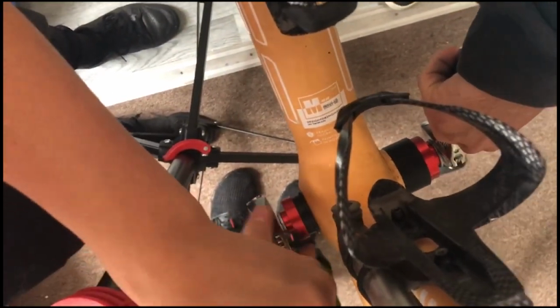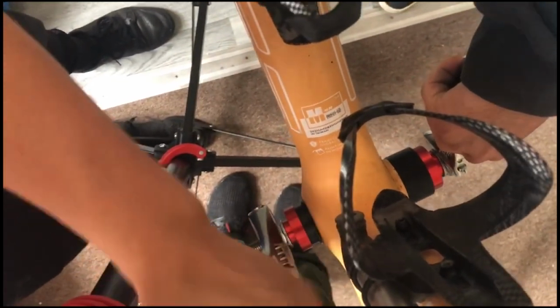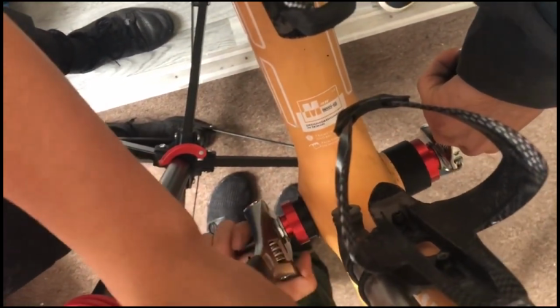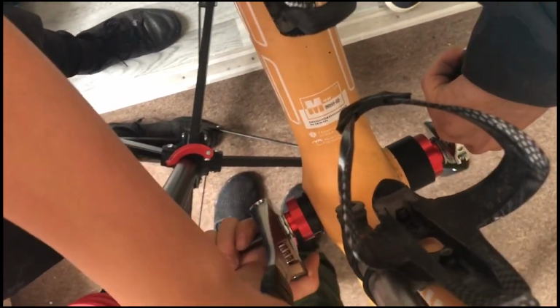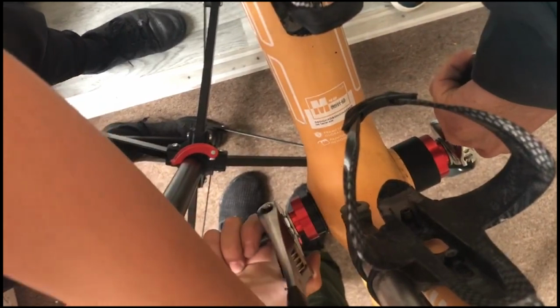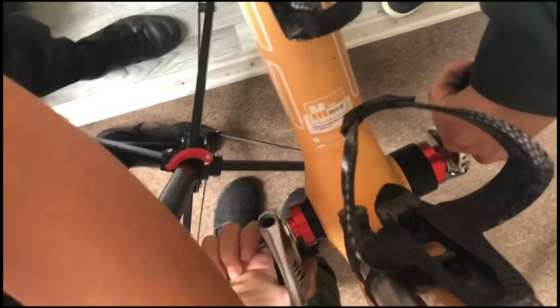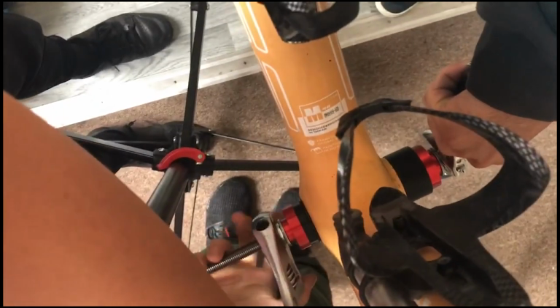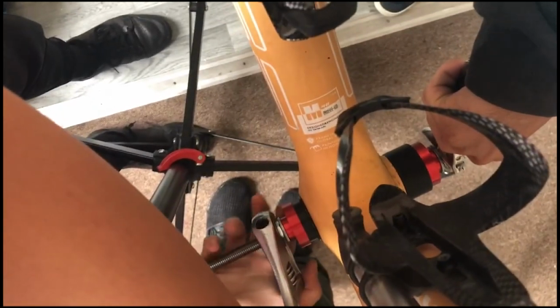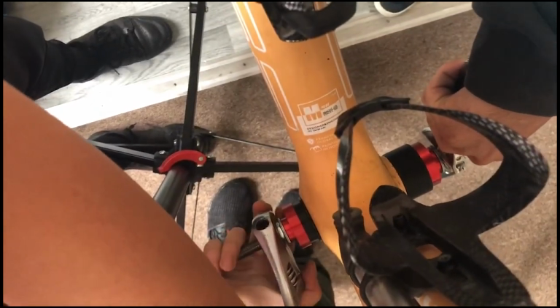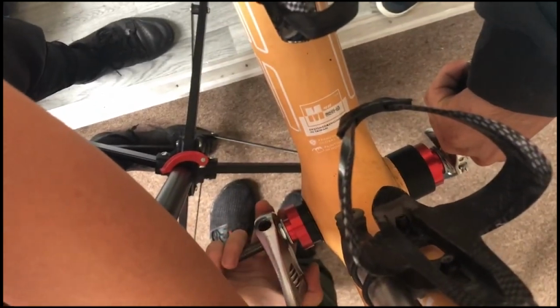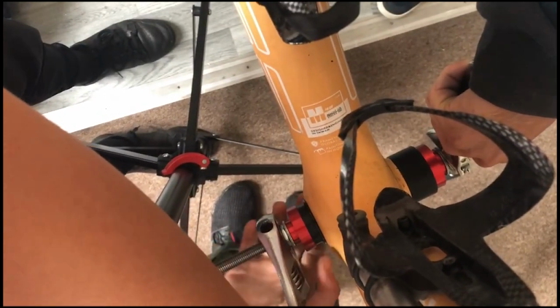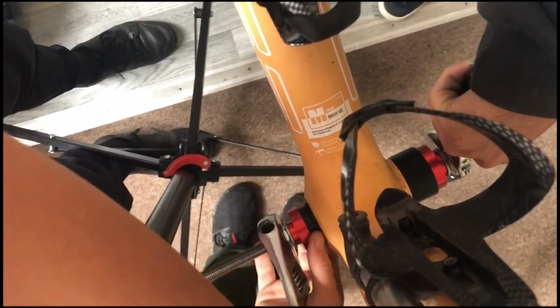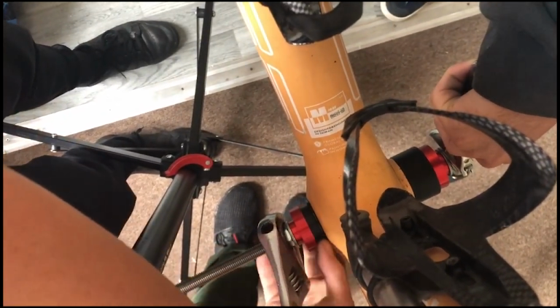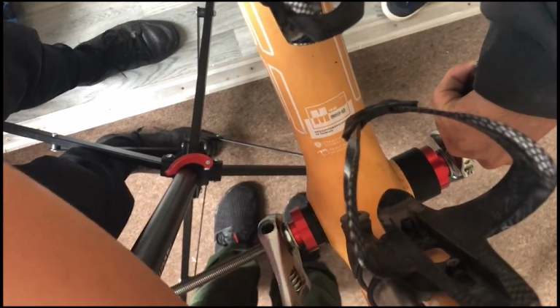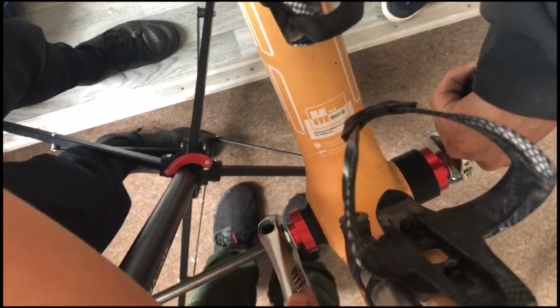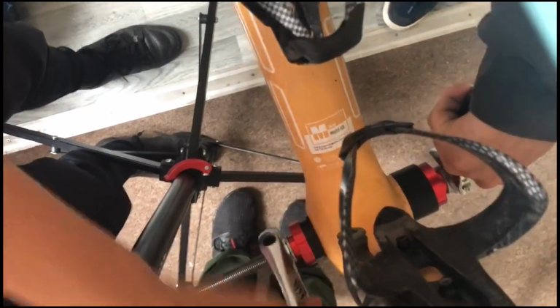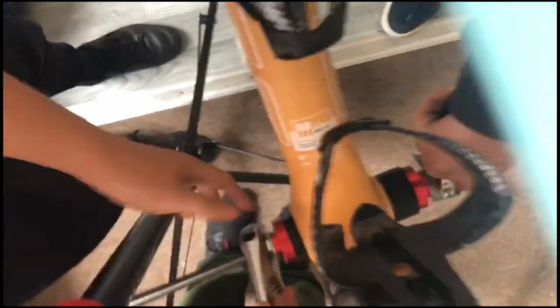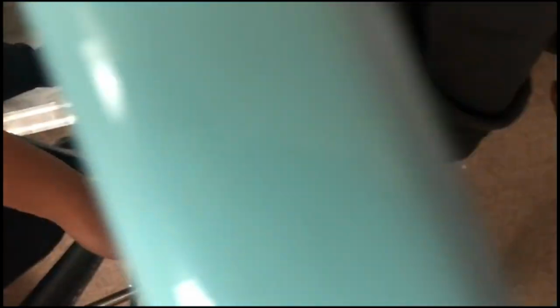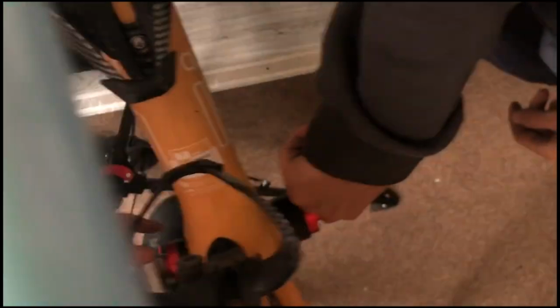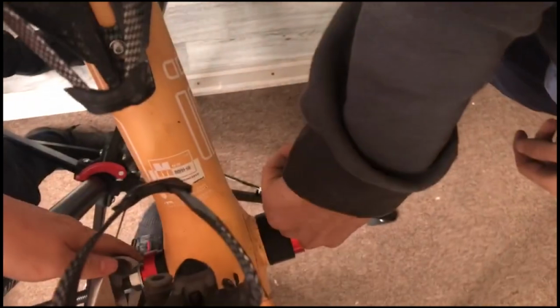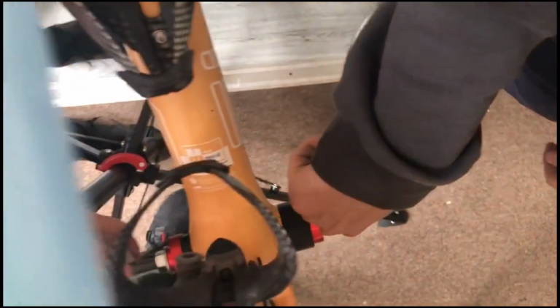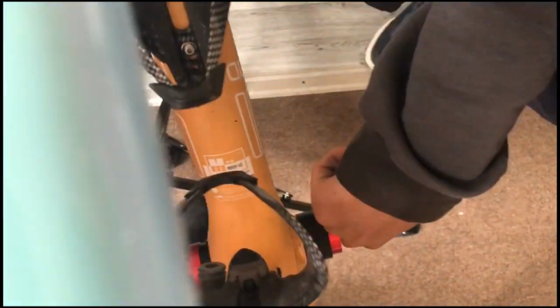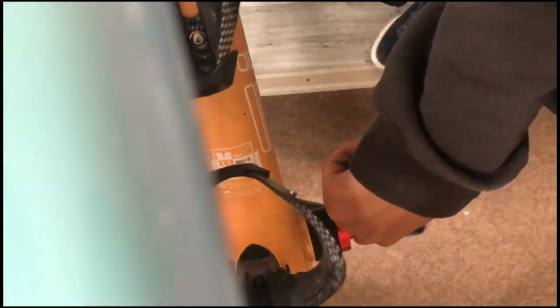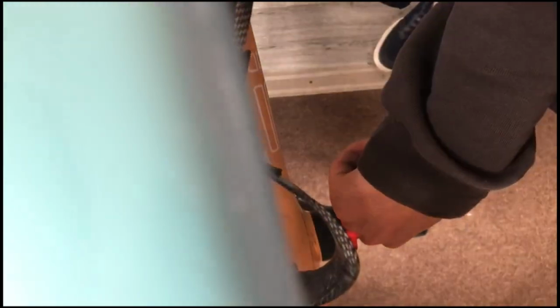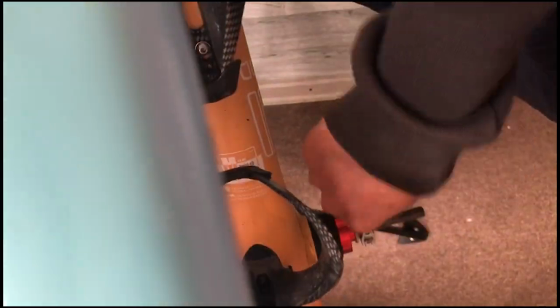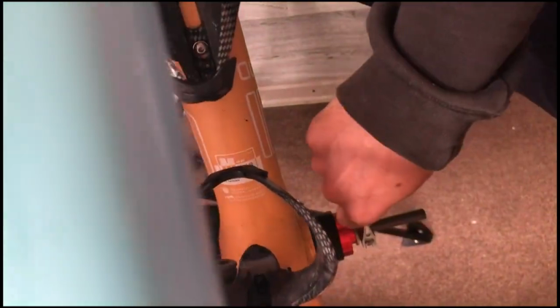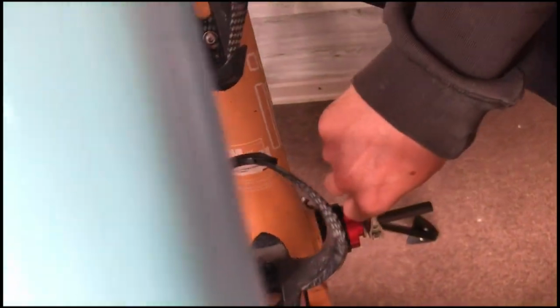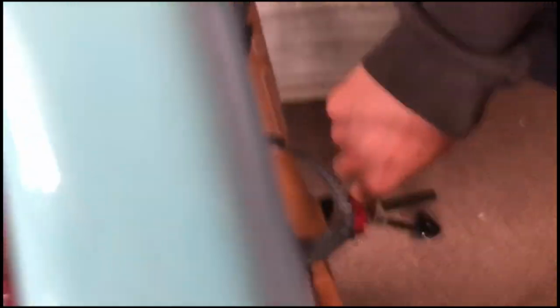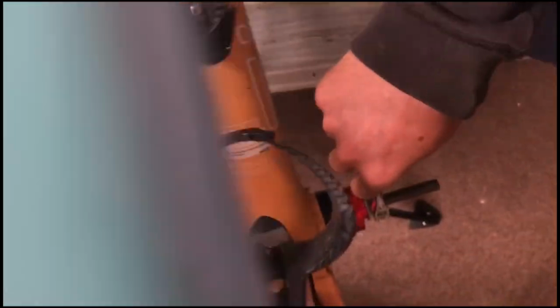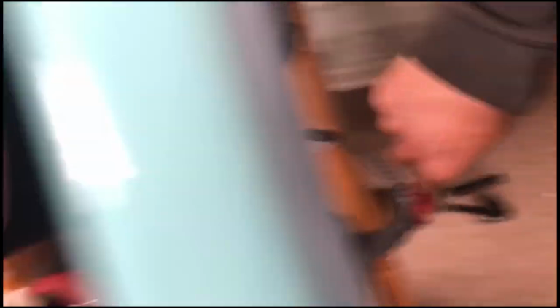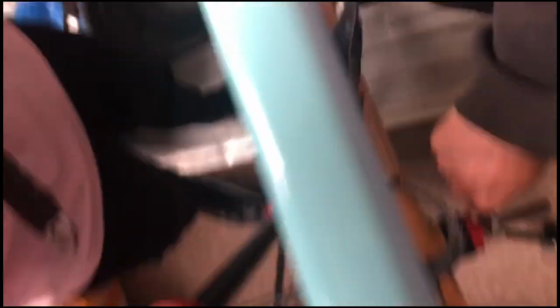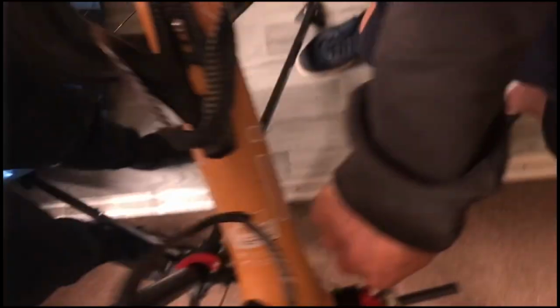This is a BB86 bottom bracket for my info crank. You just keep on twisting it in and then it's pretty sweet.